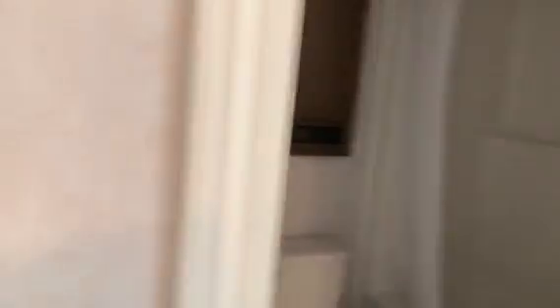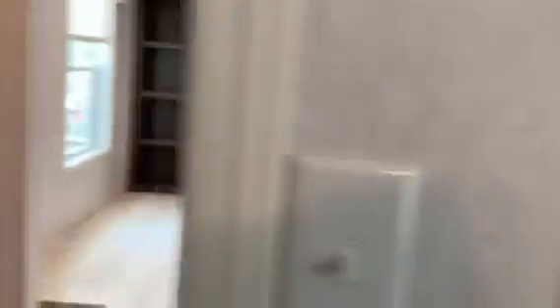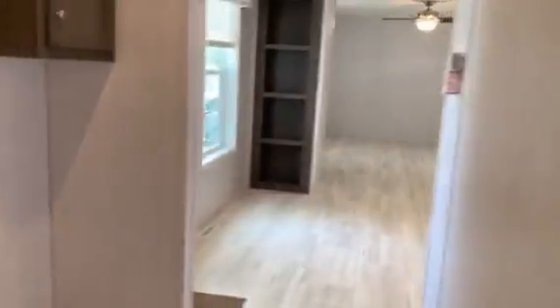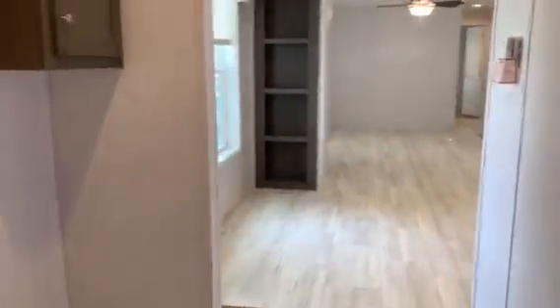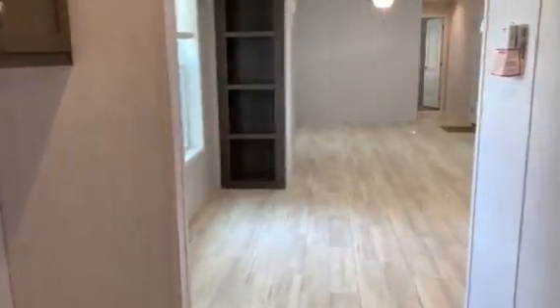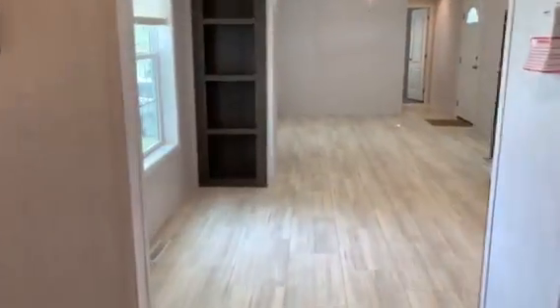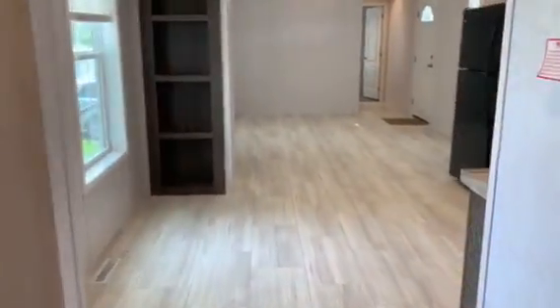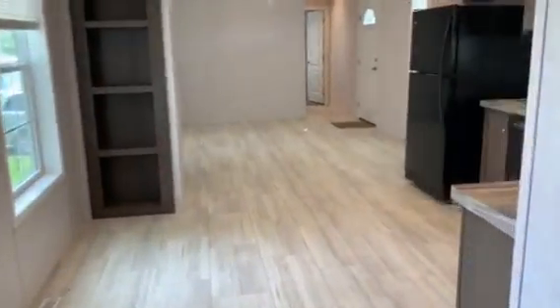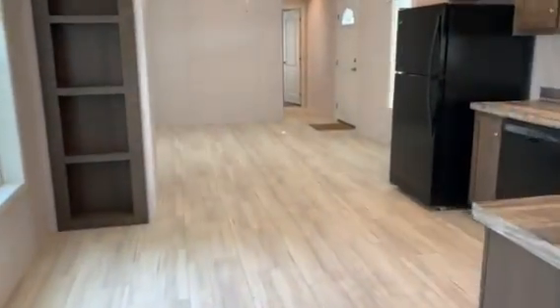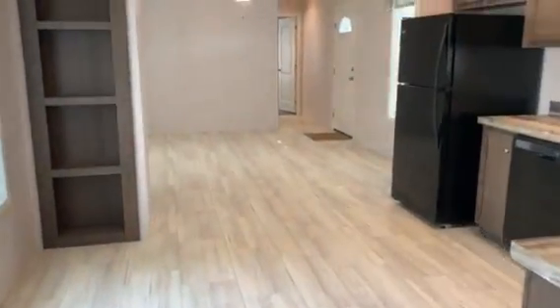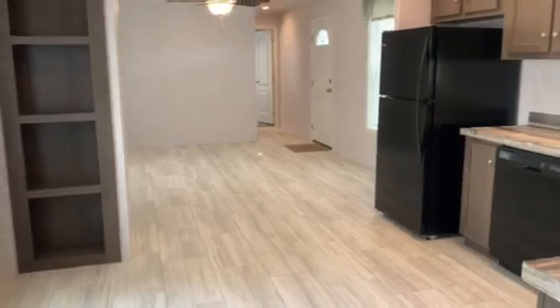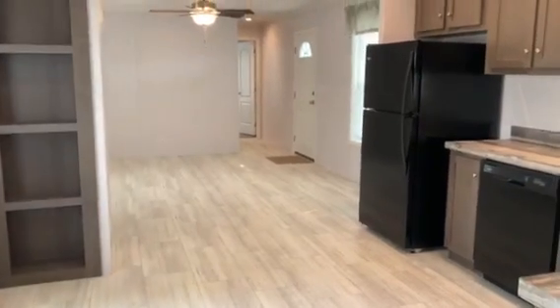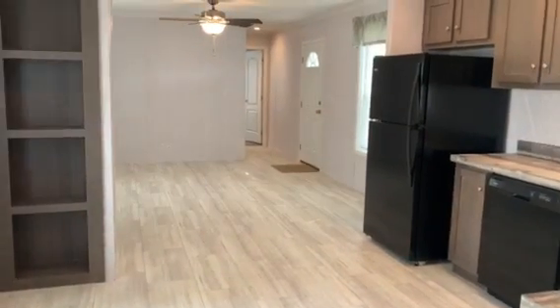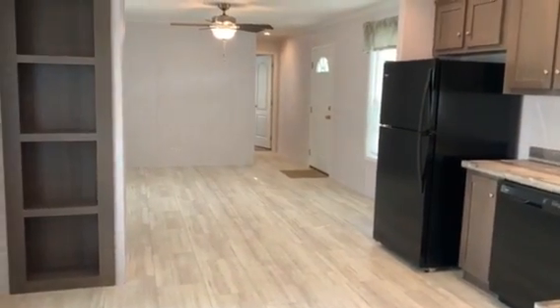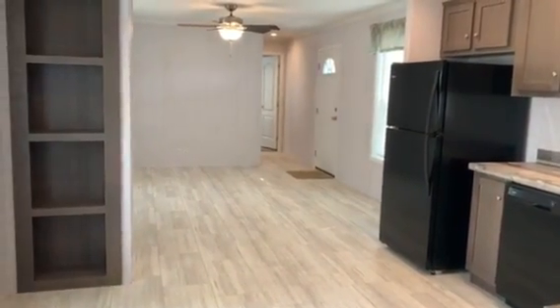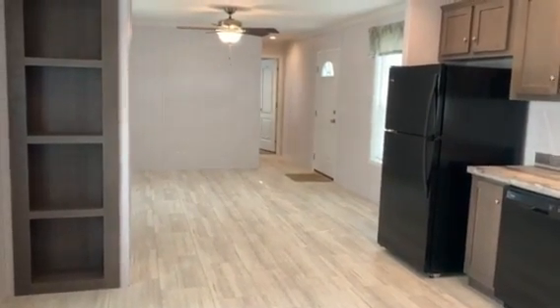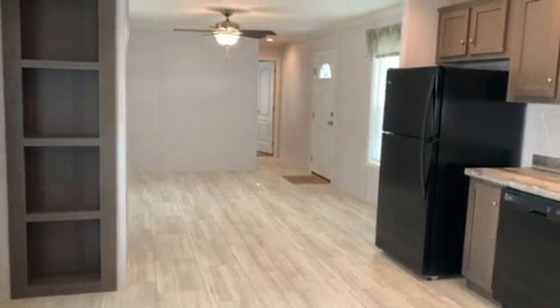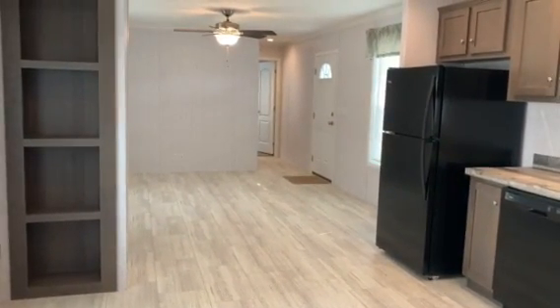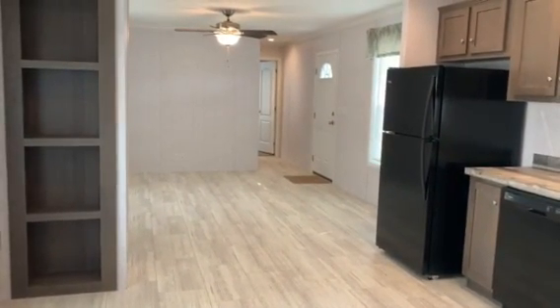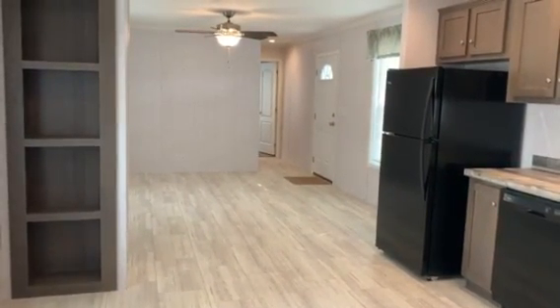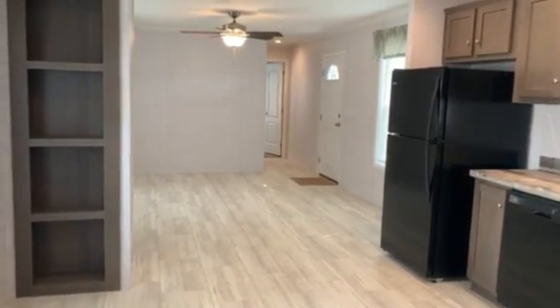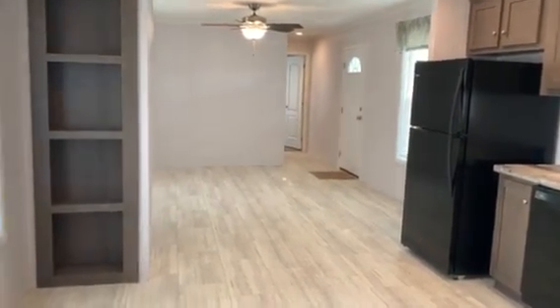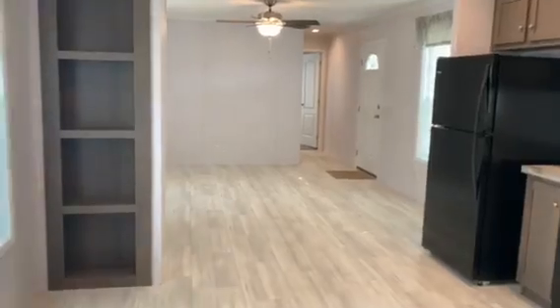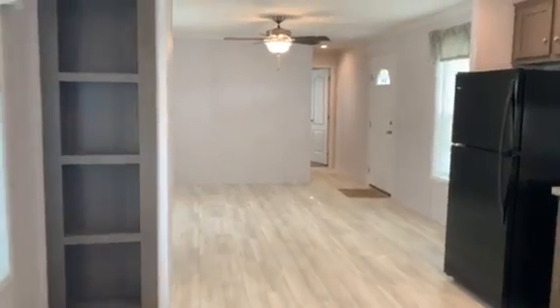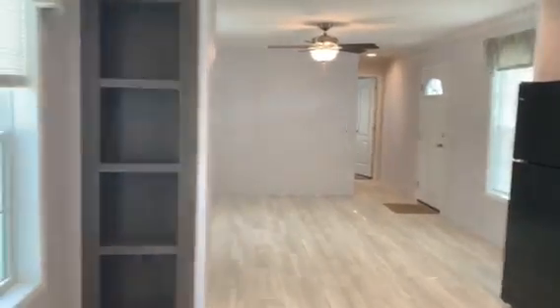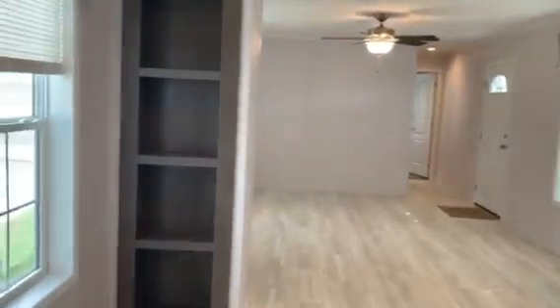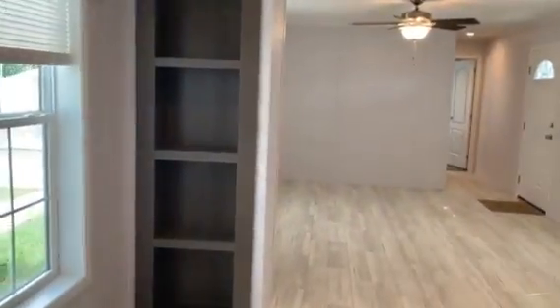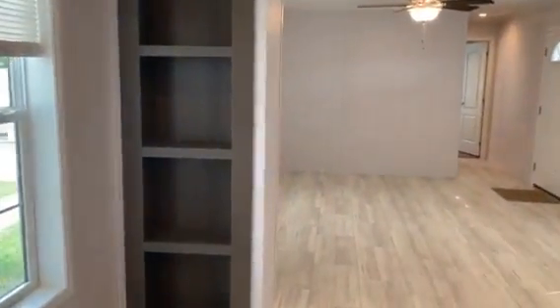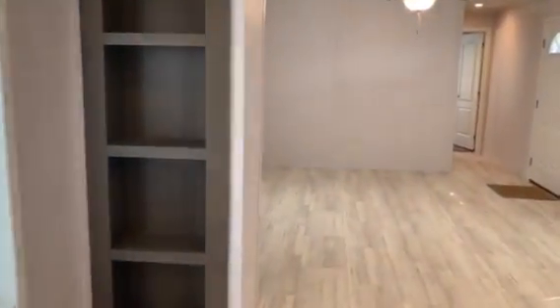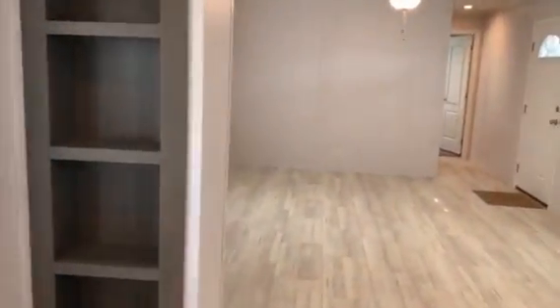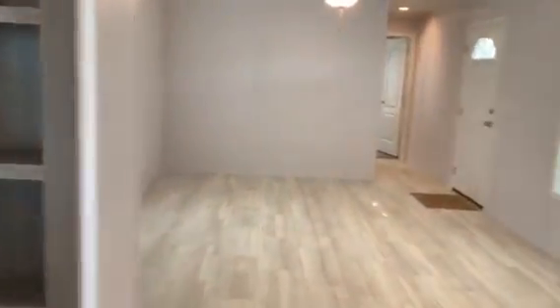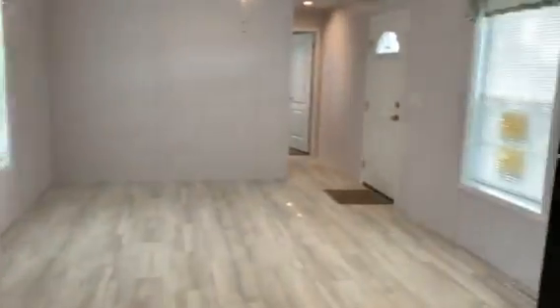We're going to go back out into our open concept. You can see now from this view the living area, the bookshelf on both sides of this wall, the living room and kitchen.